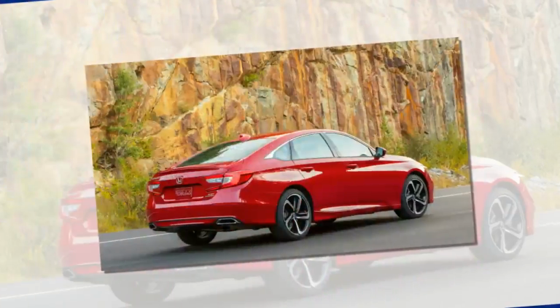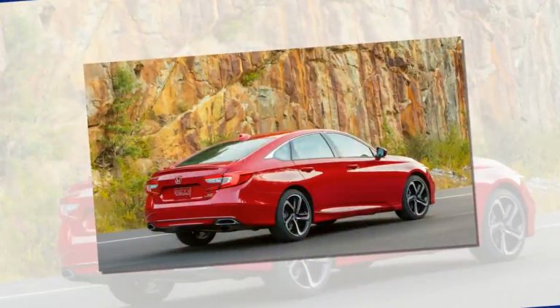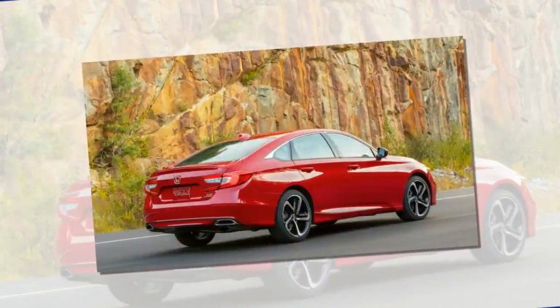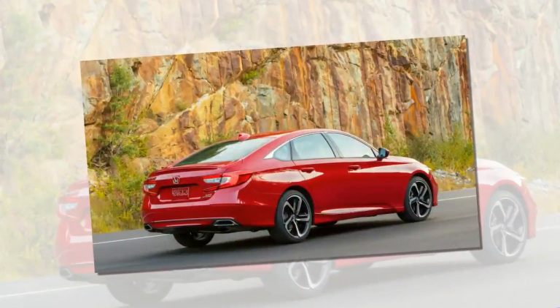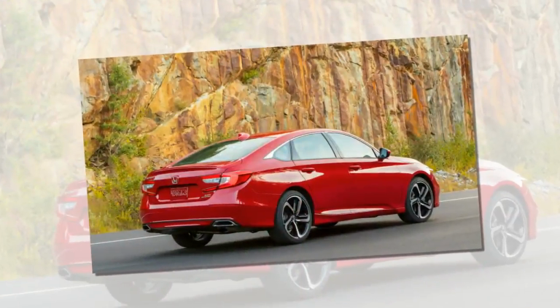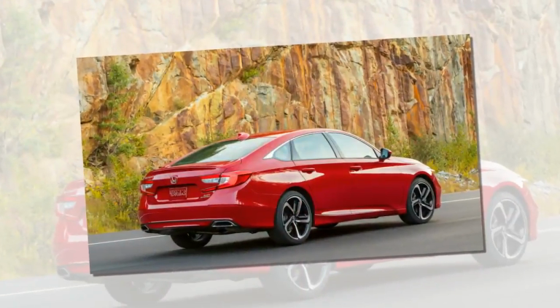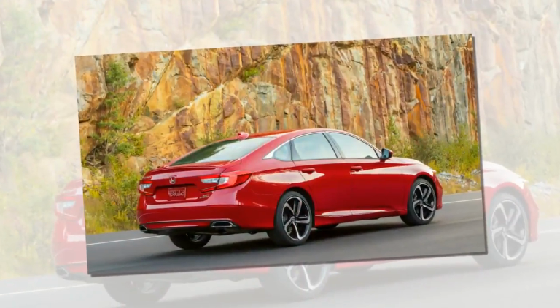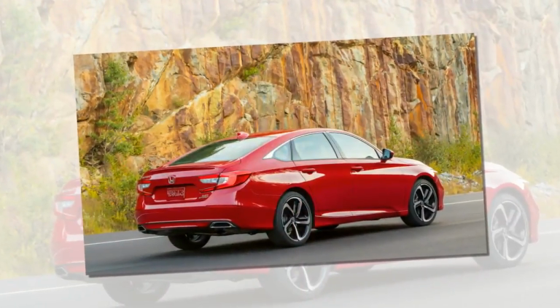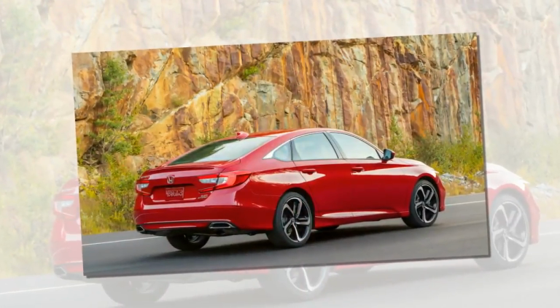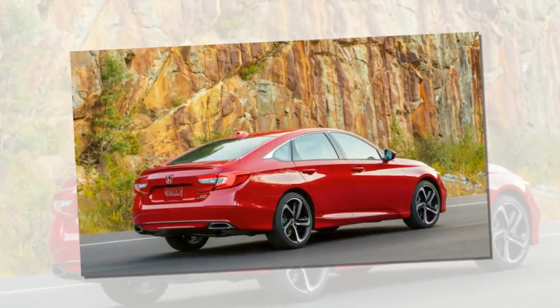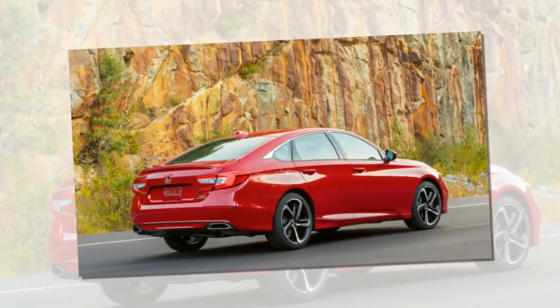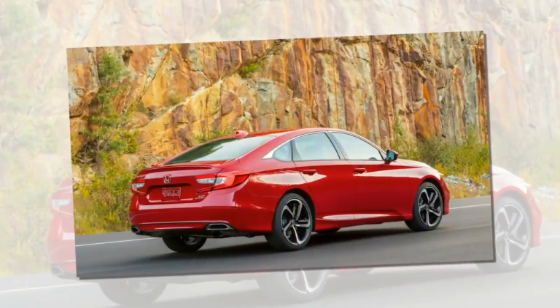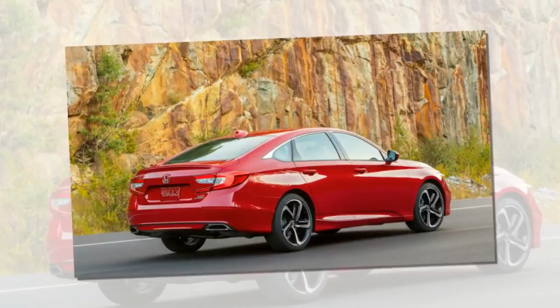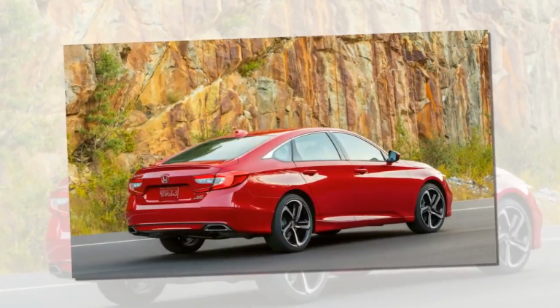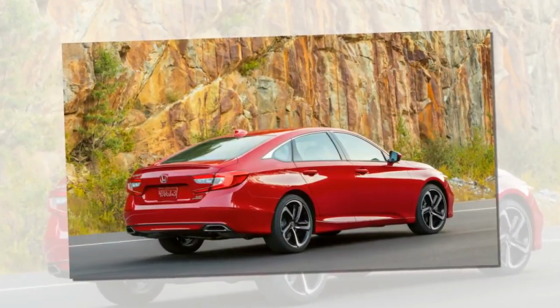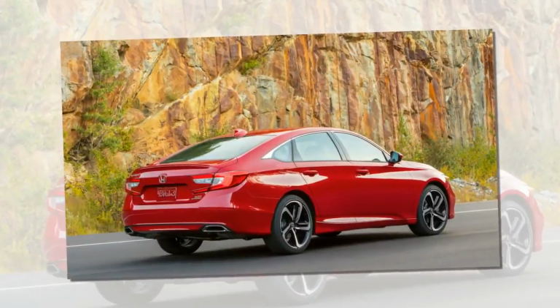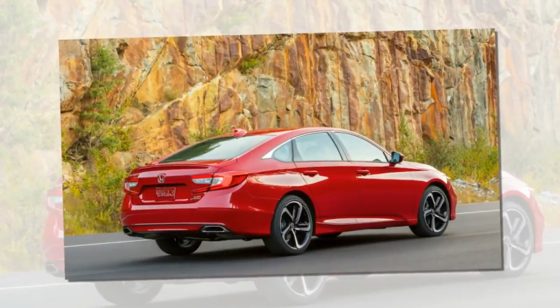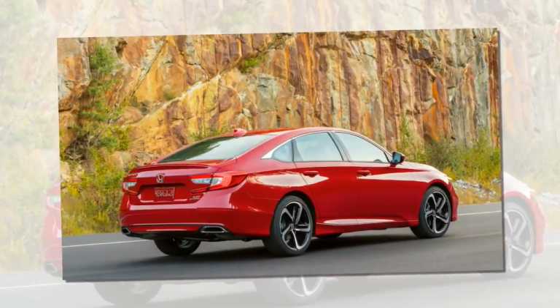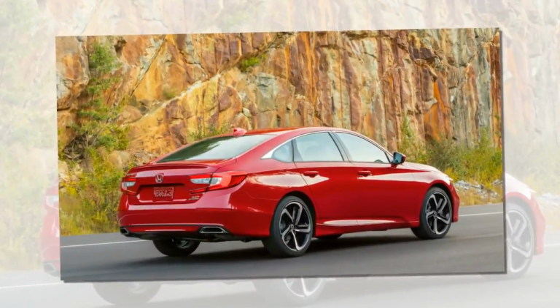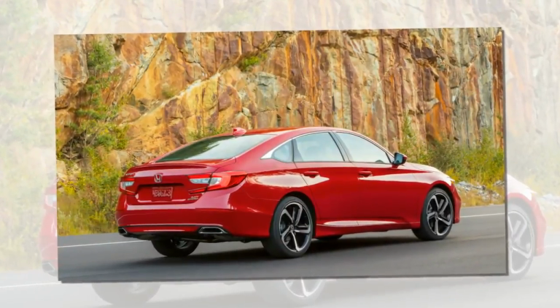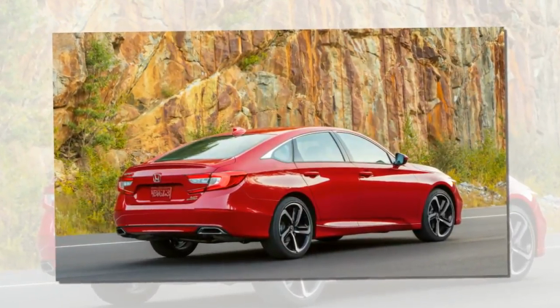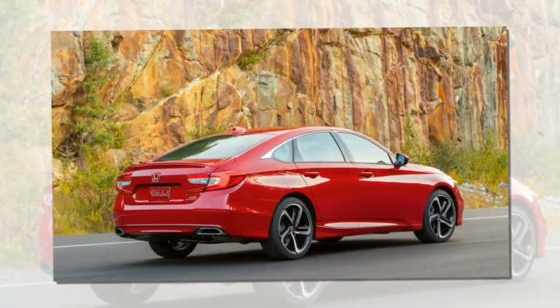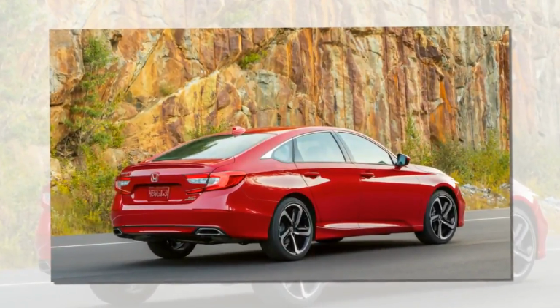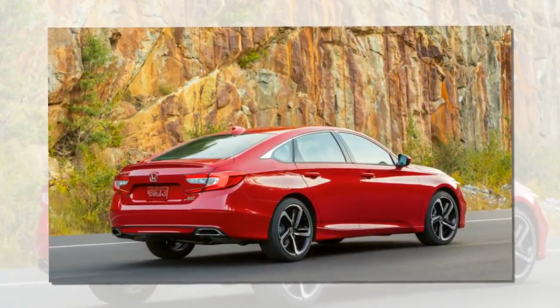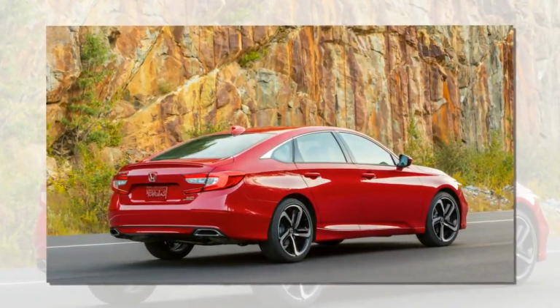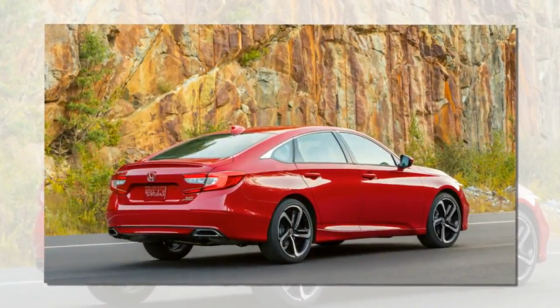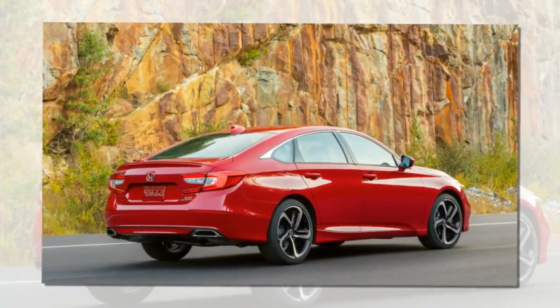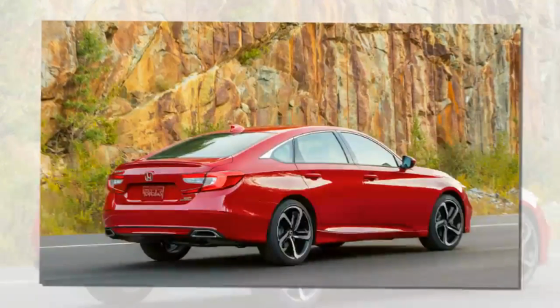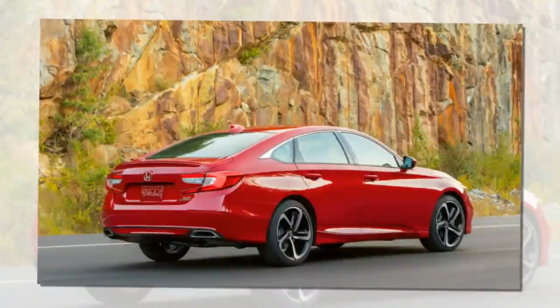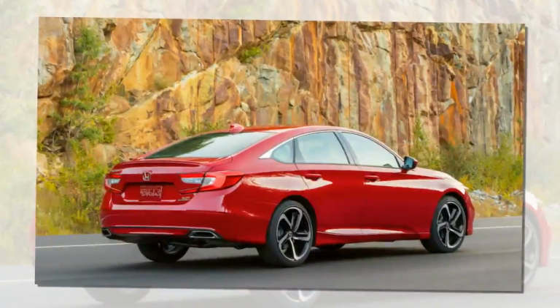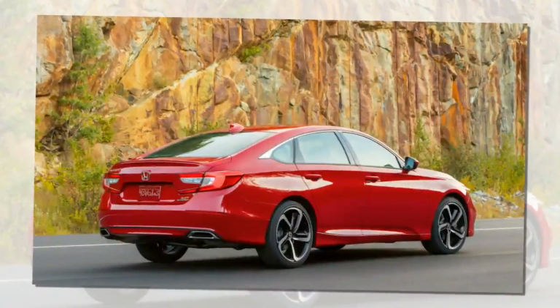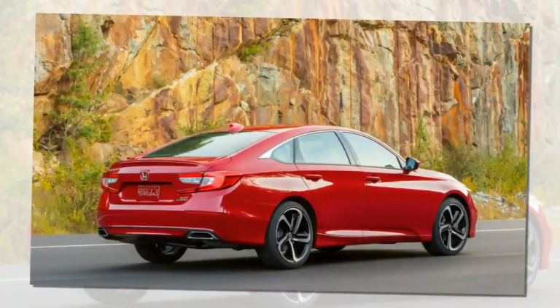Like all Hondas, there are no options — just features packed in with trim levels. For reference, an equivalent Toyota Camry XSE V6 will set you back $36,940.